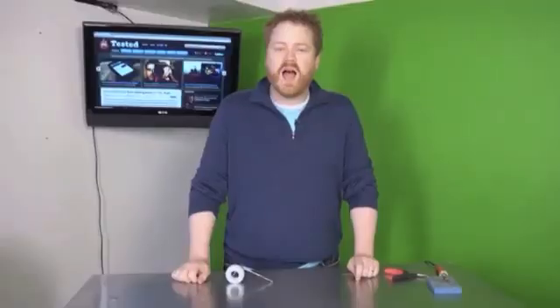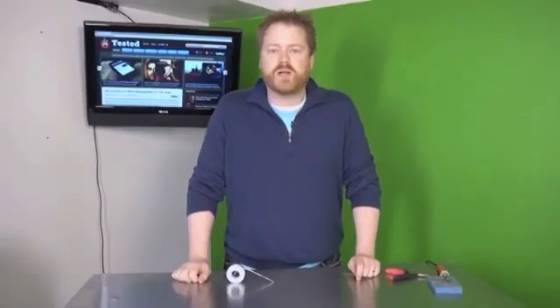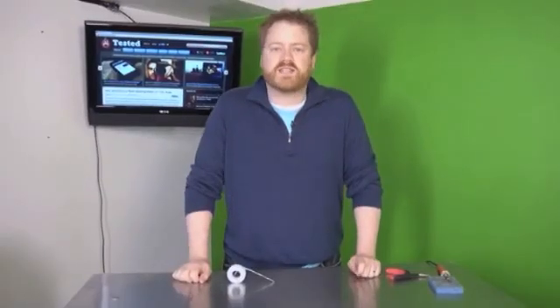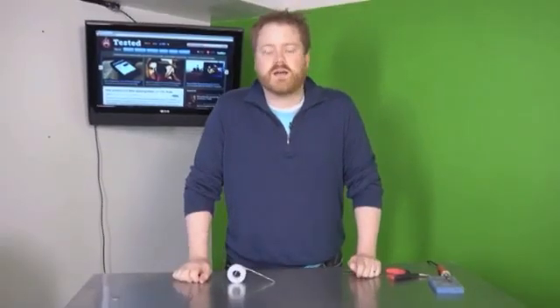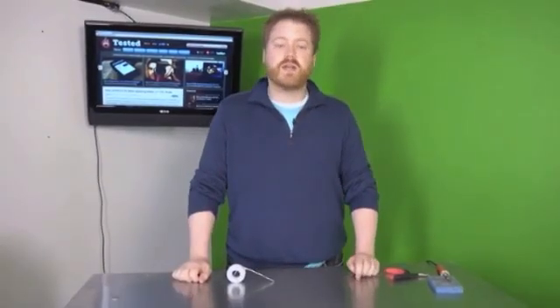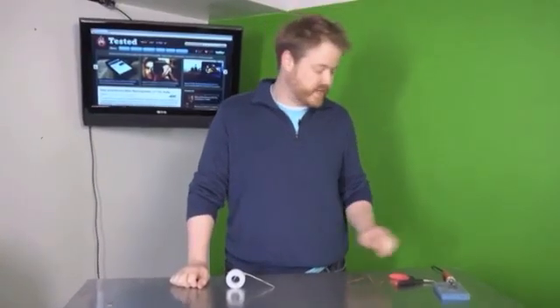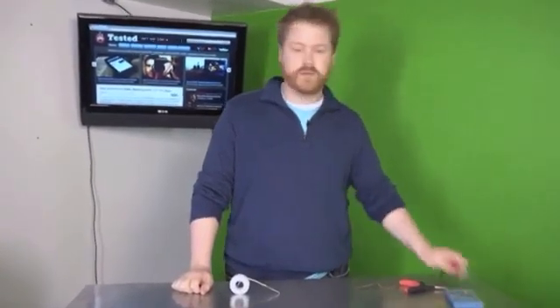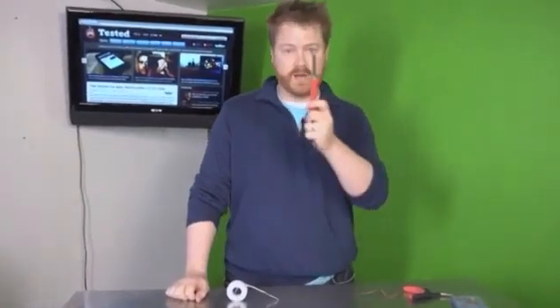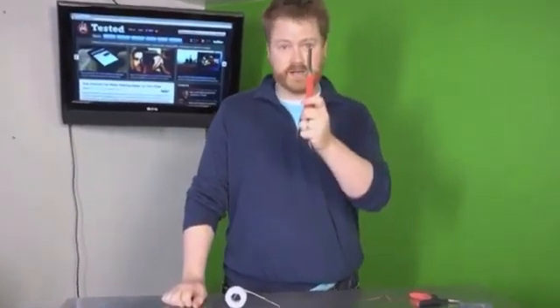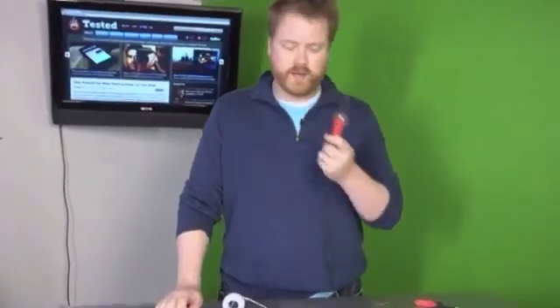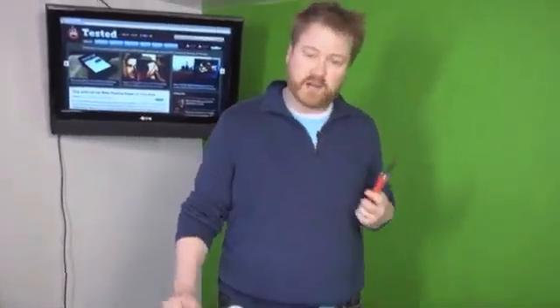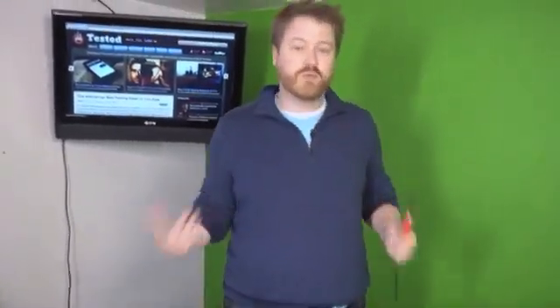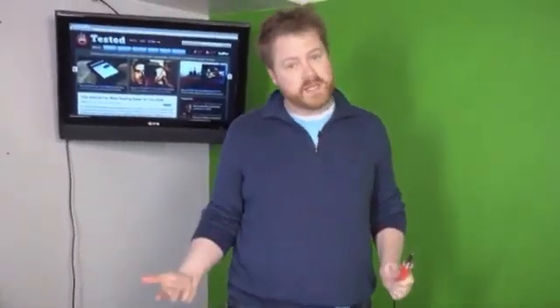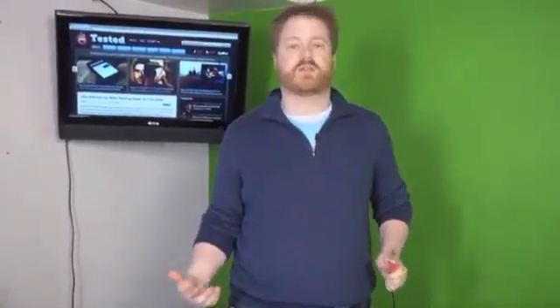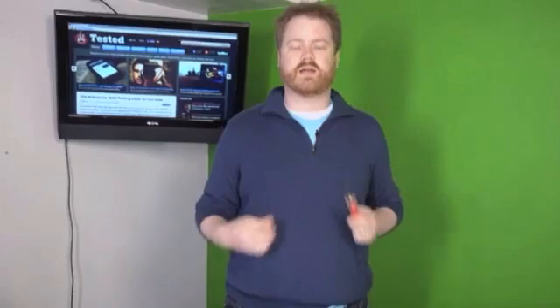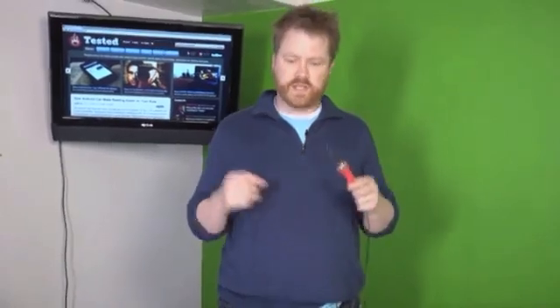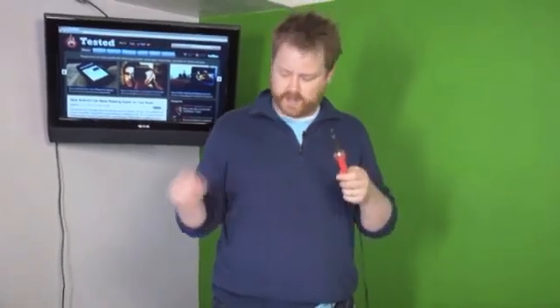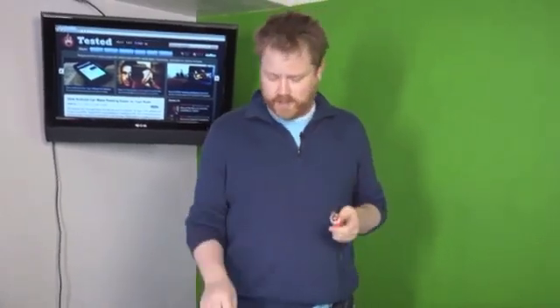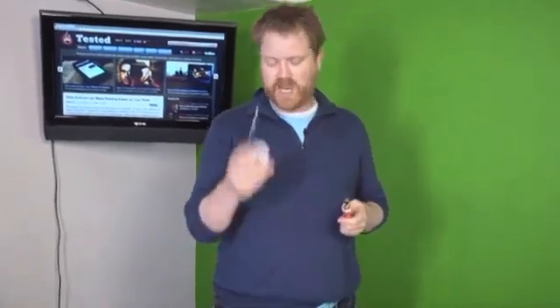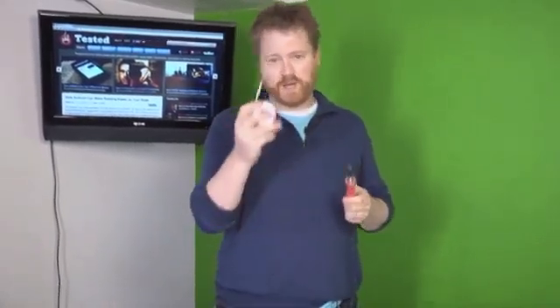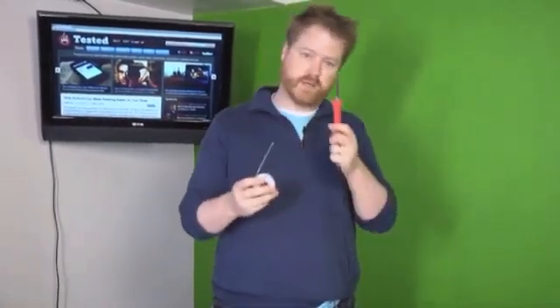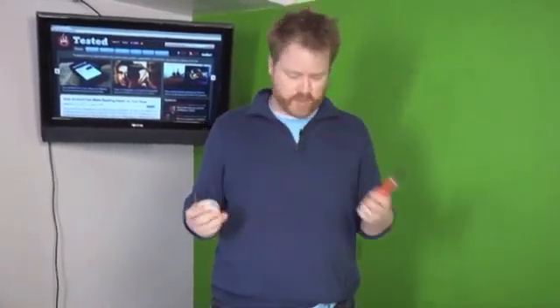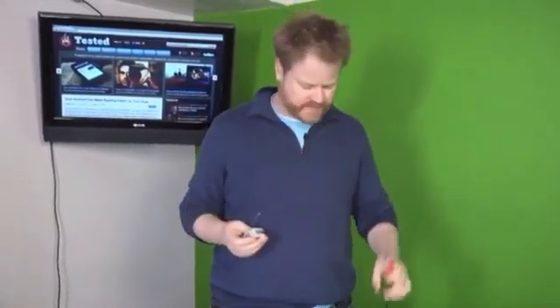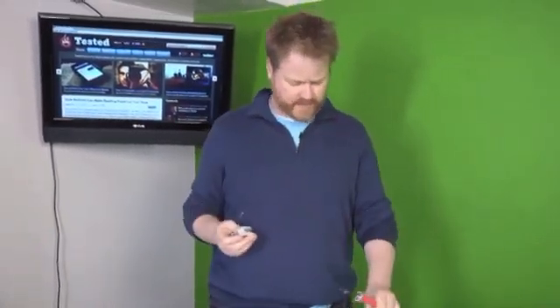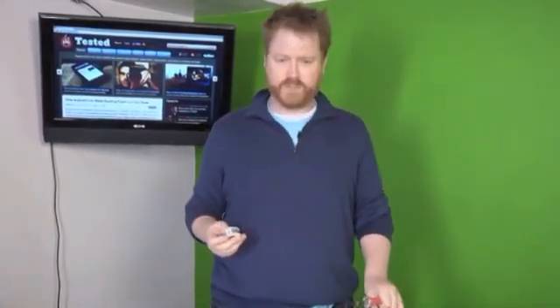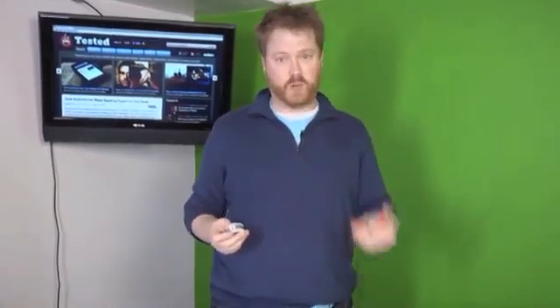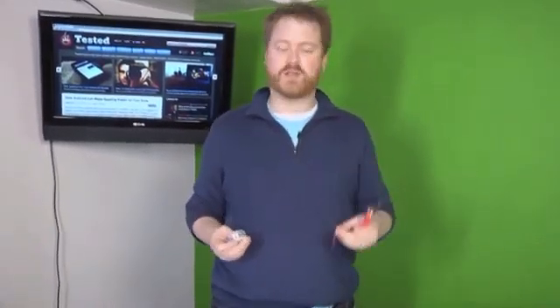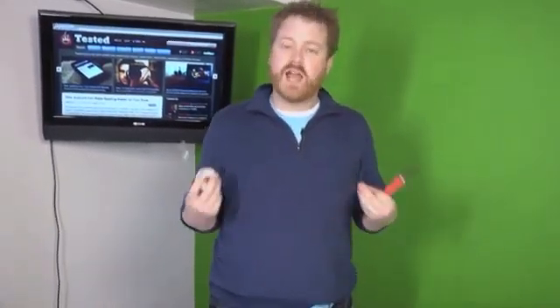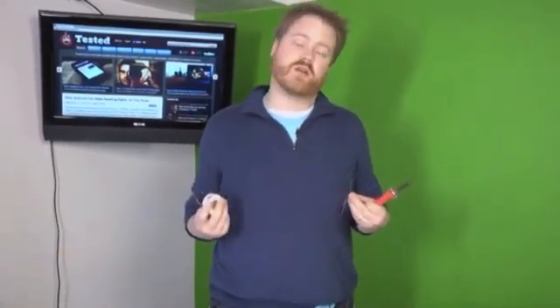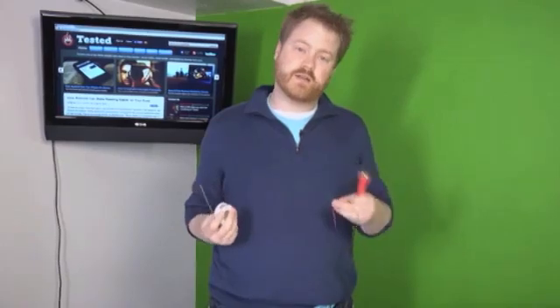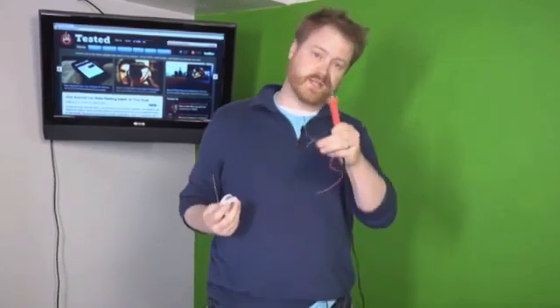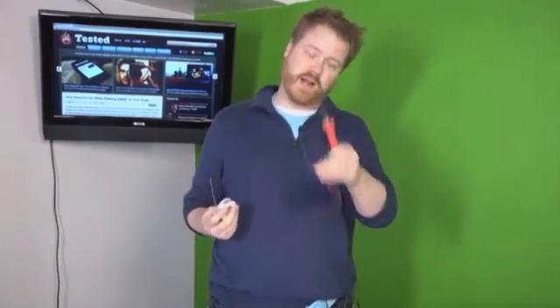Hi, I'm Will with Tested.com. Today we are going to teach you how to solder. Soldering is really easy to do. Basically you take one type of metal and two other pieces of metal — I'm going to use wires — and you join them together using a soldering iron.